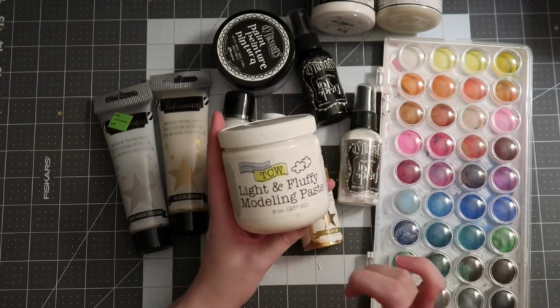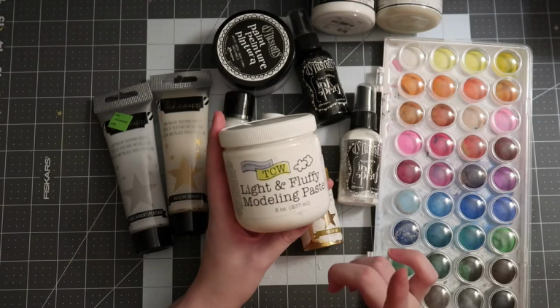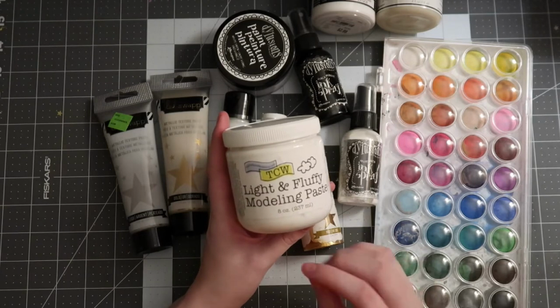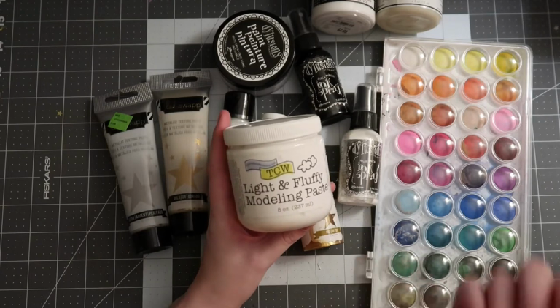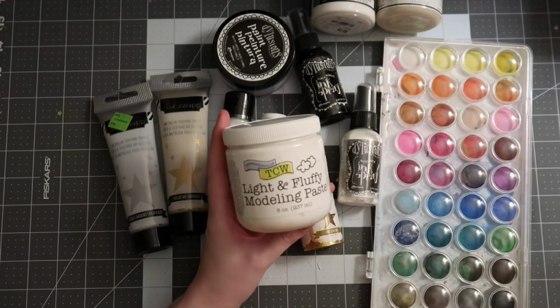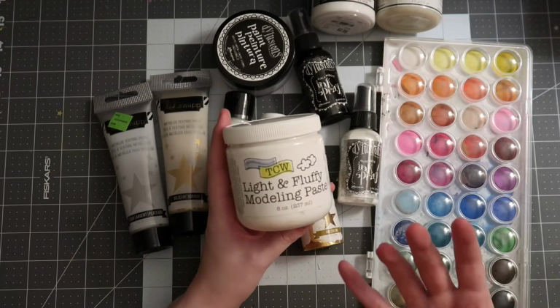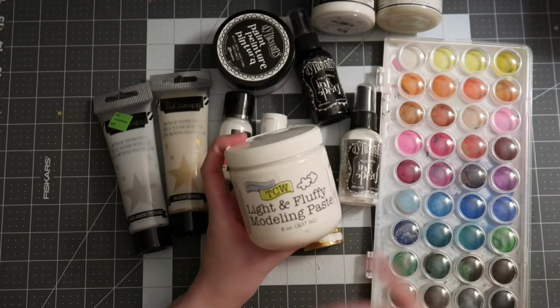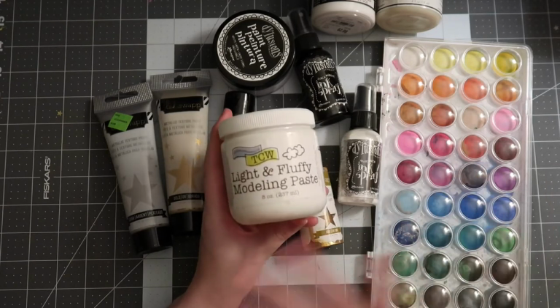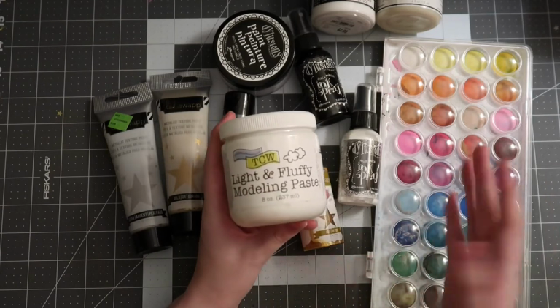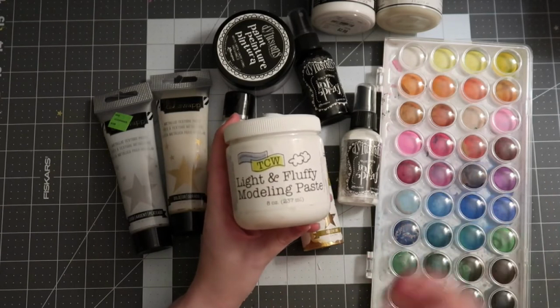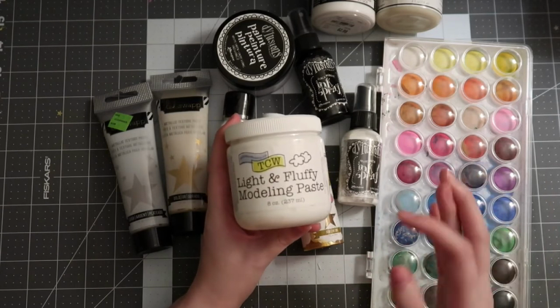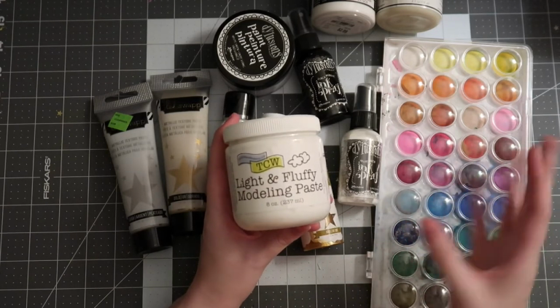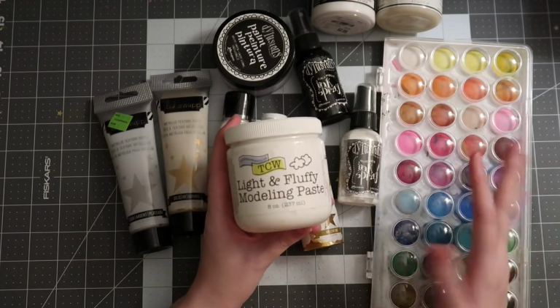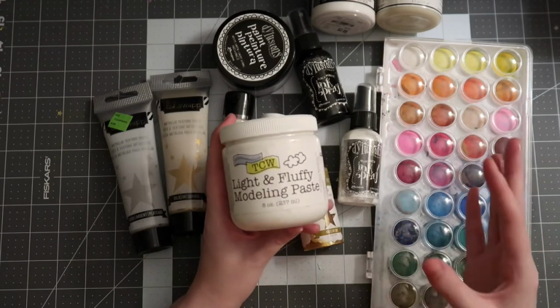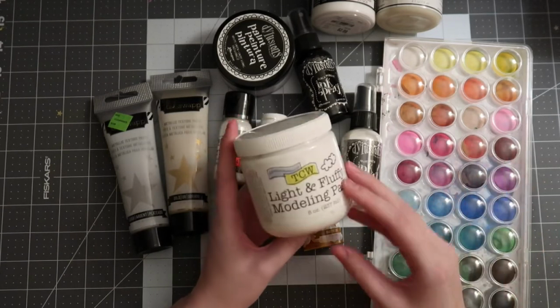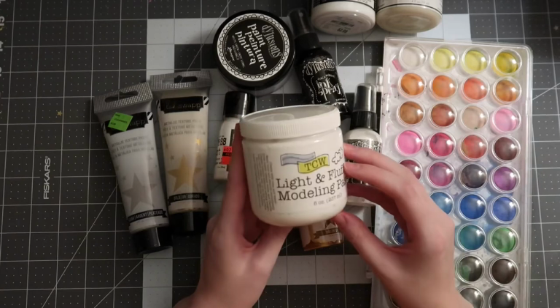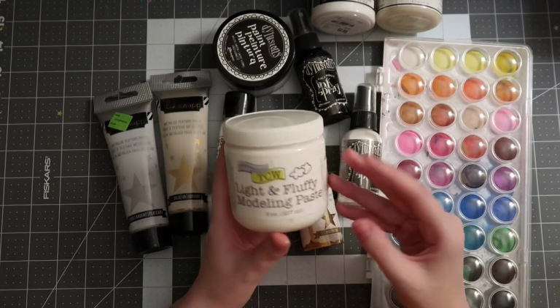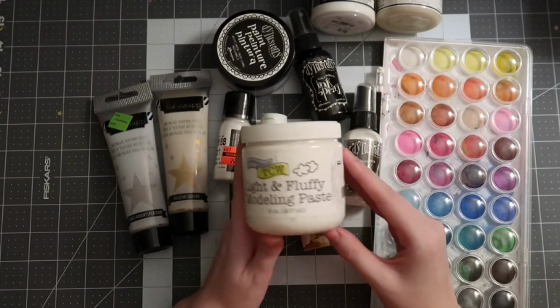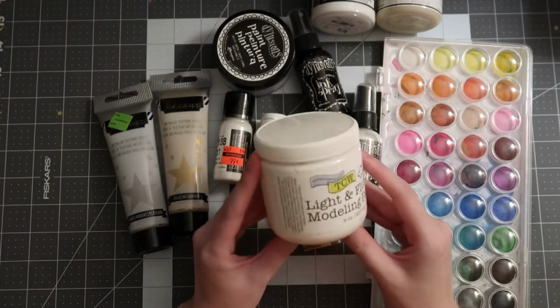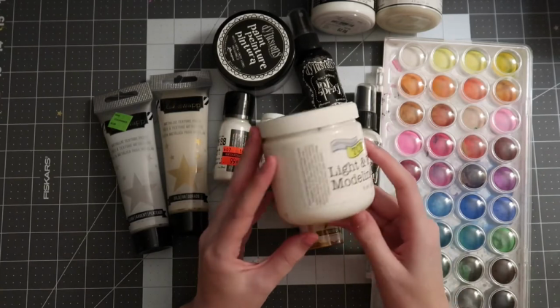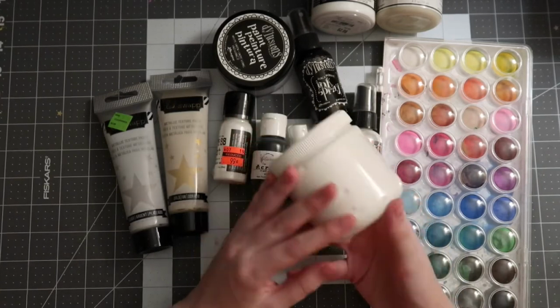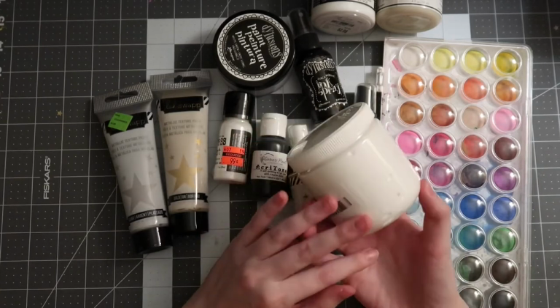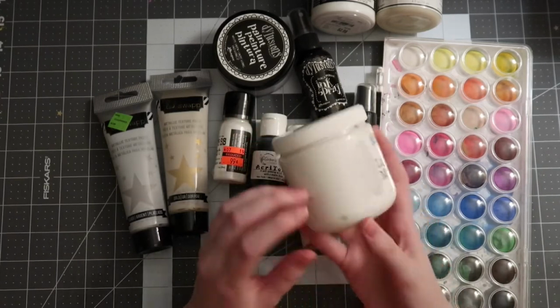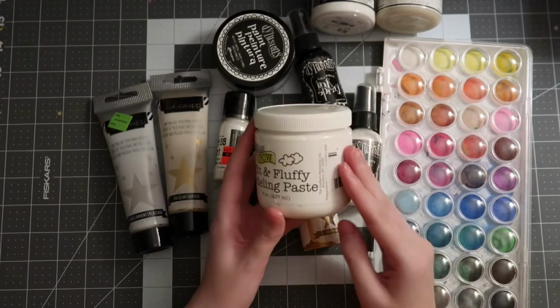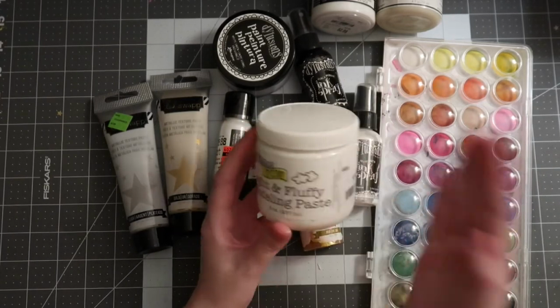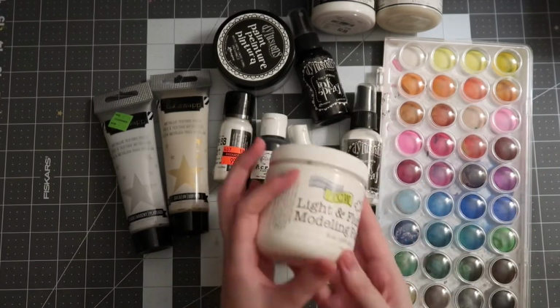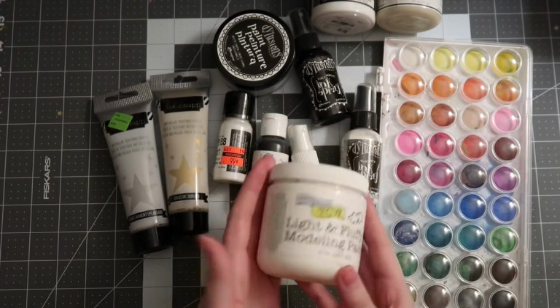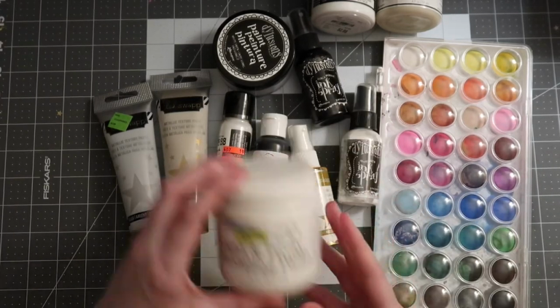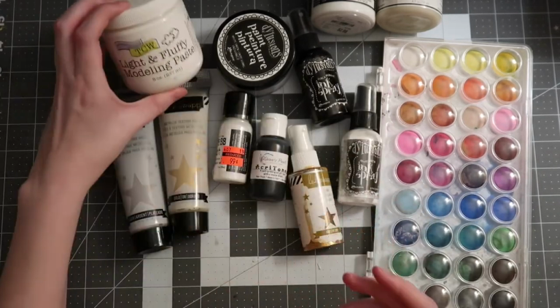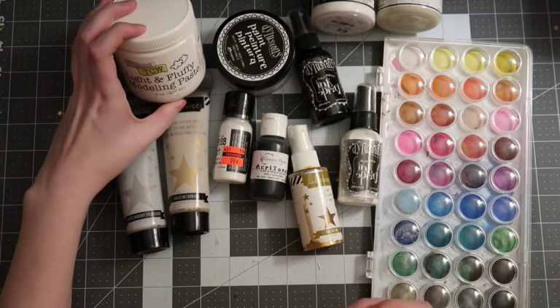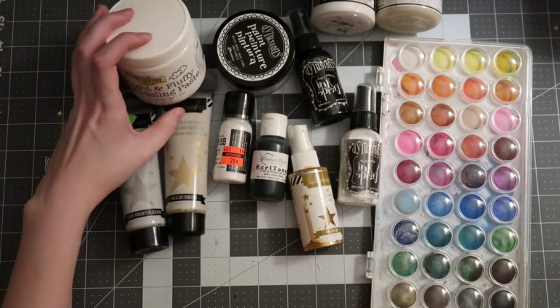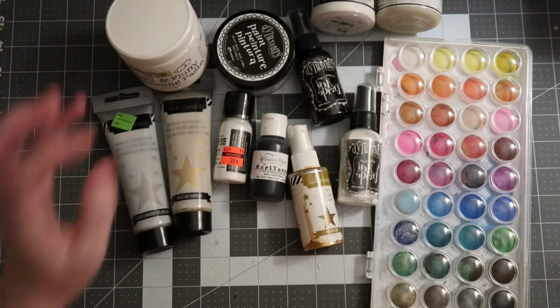A little bit of modeling paste goes a super long way — probably less than half a tablespoon will cover a whole background. I really love this brand so far and I like that it dries a bright white. Sometimes you'll experience ones that dry a little more yellowy white or cream, so be careful with which one you pick and make sure you read reviews depending on what you're looking for.